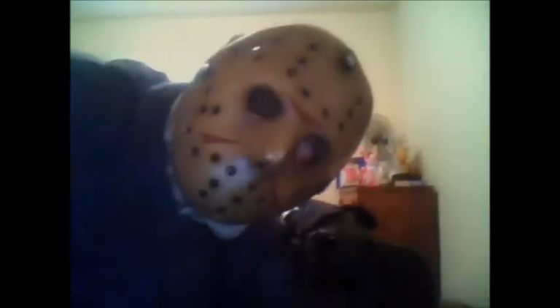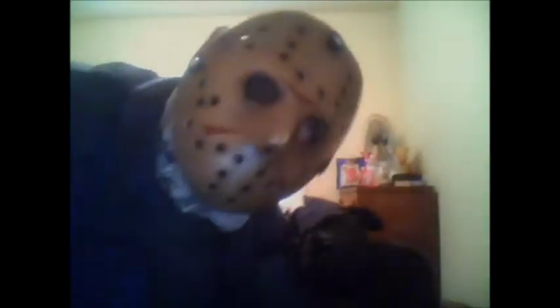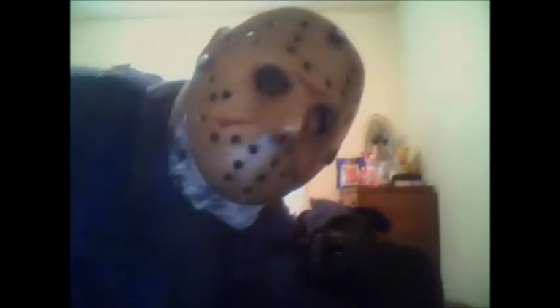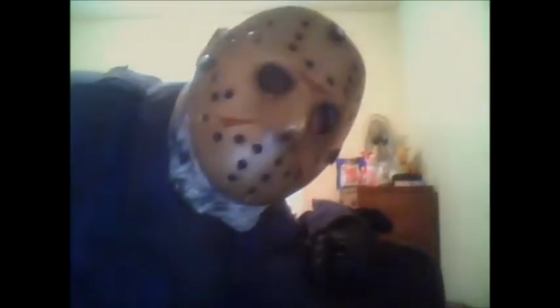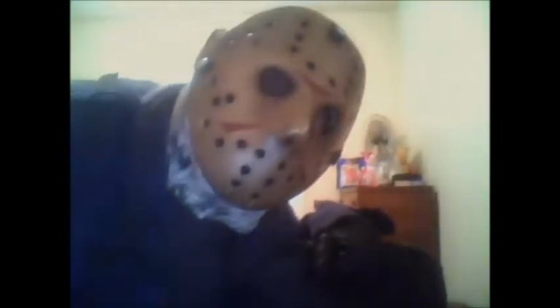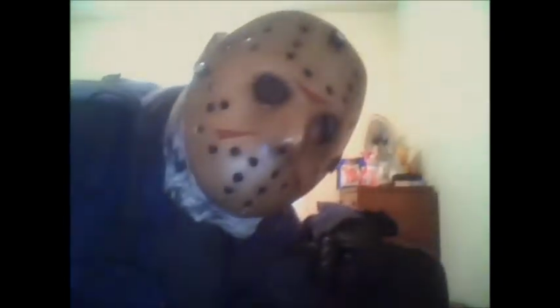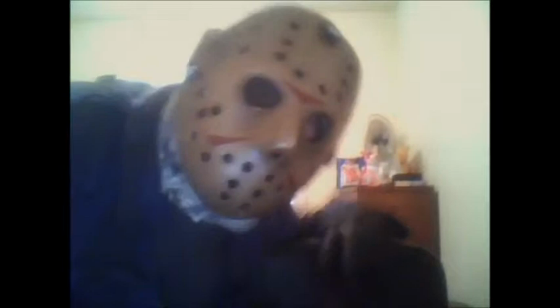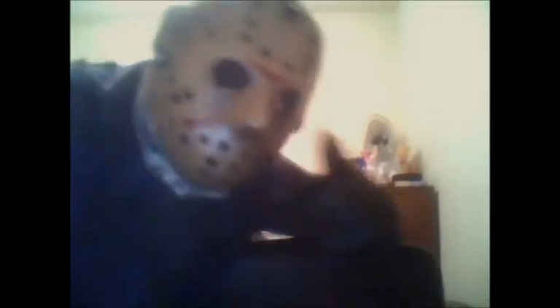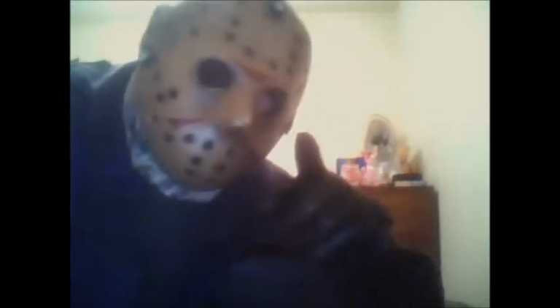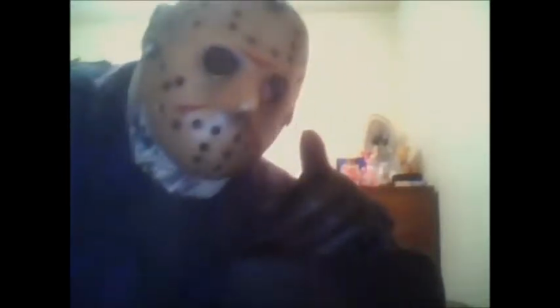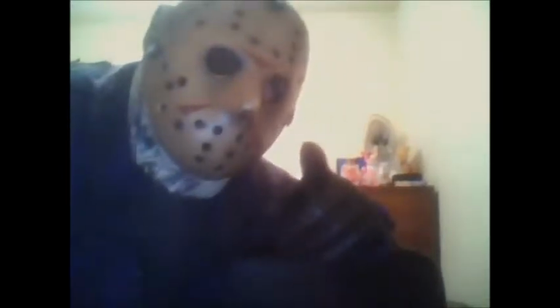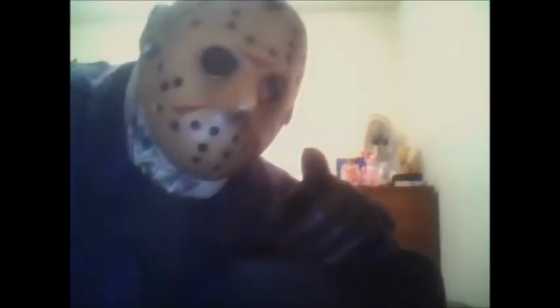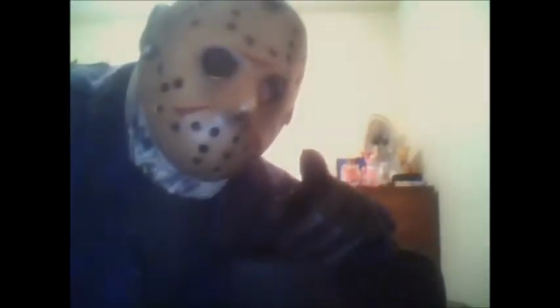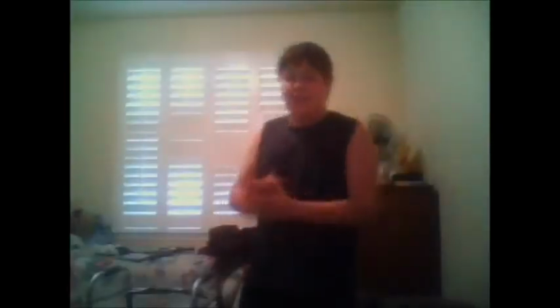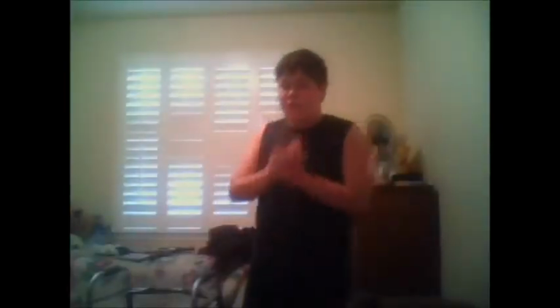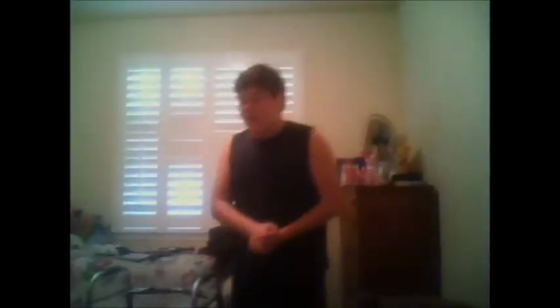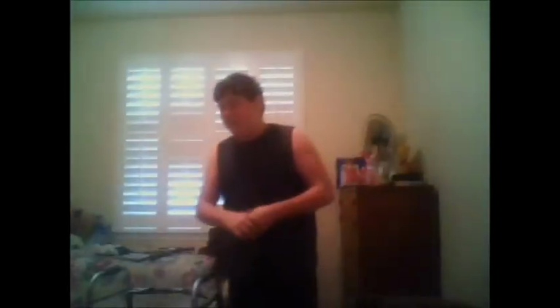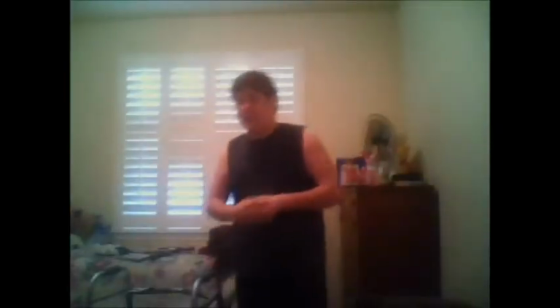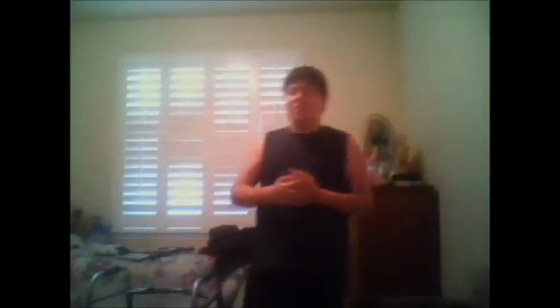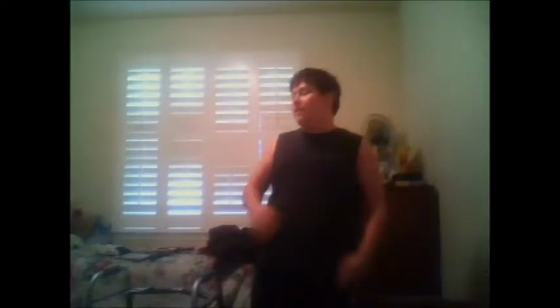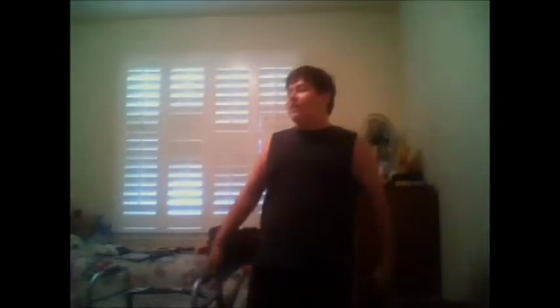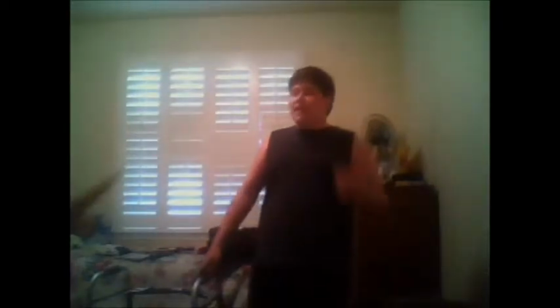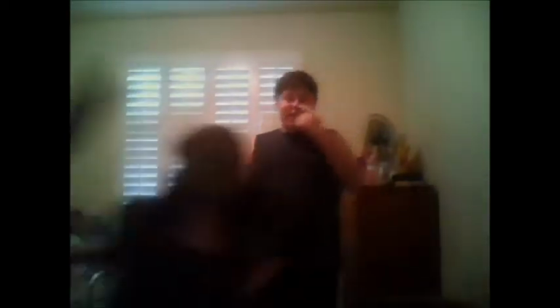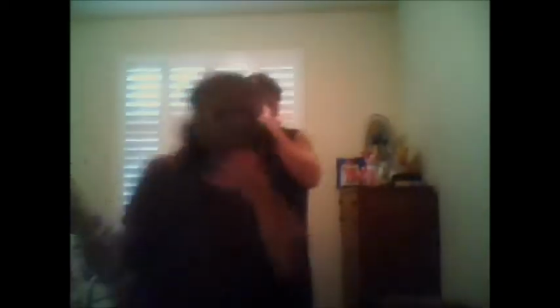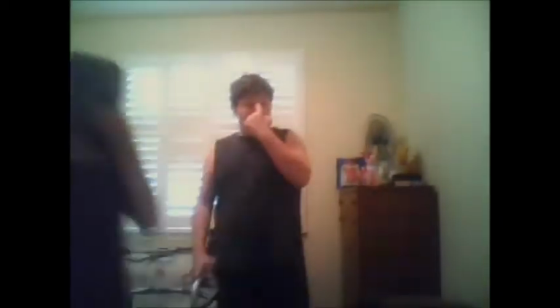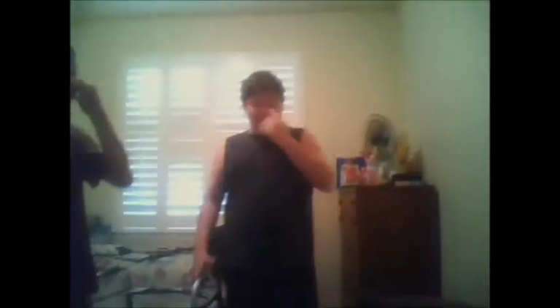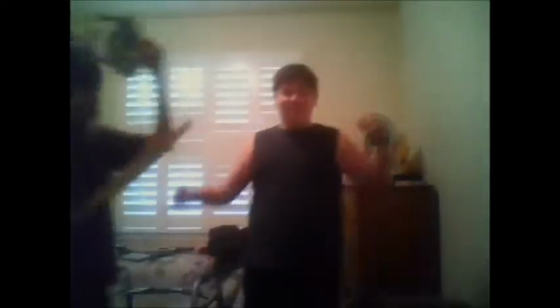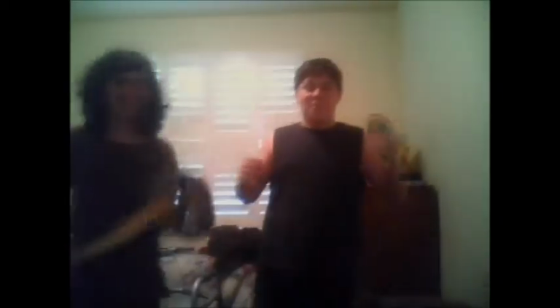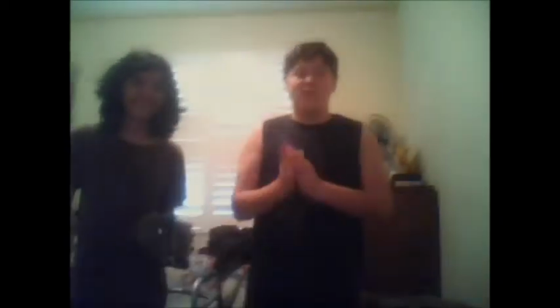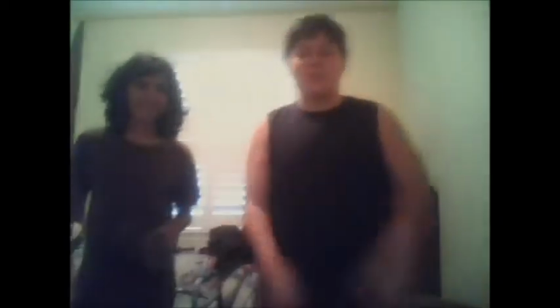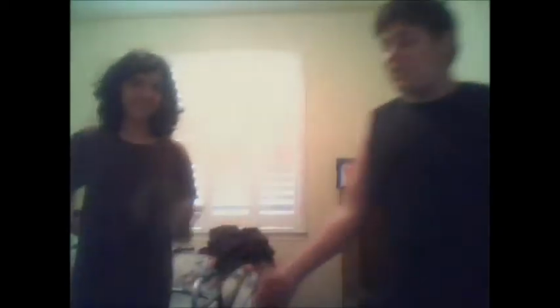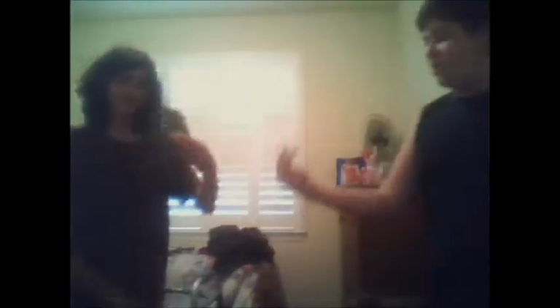Here's how you can make a perfectly good Jason costume on a low budget. Hello everyone out there on YouTube, and welcome to our Jason Voorhees costume.